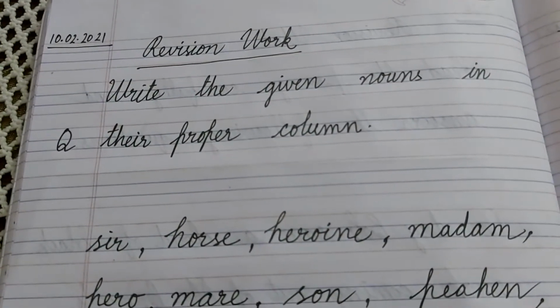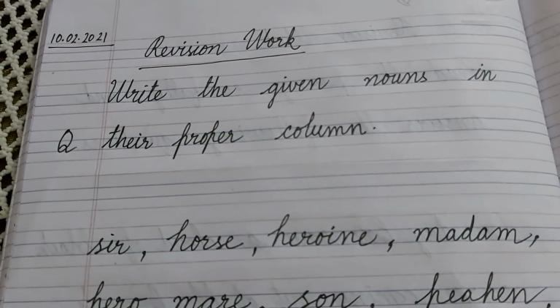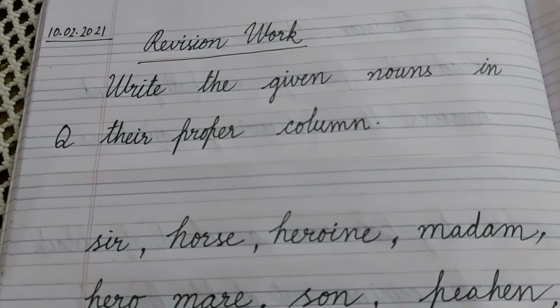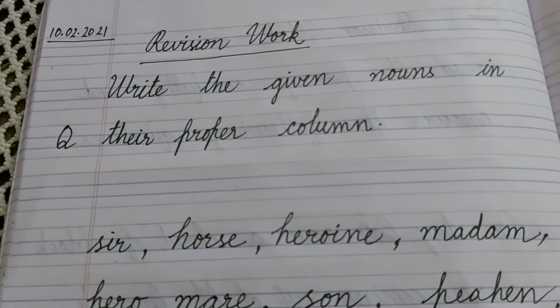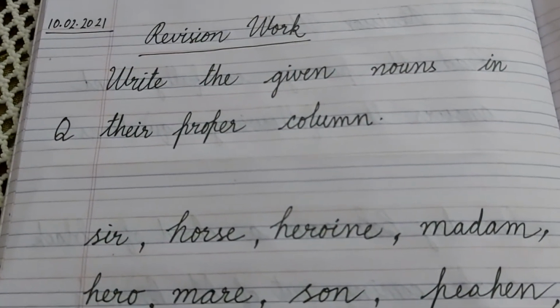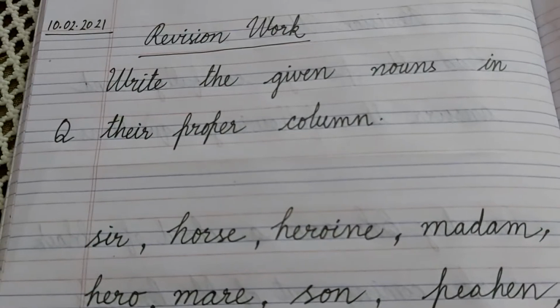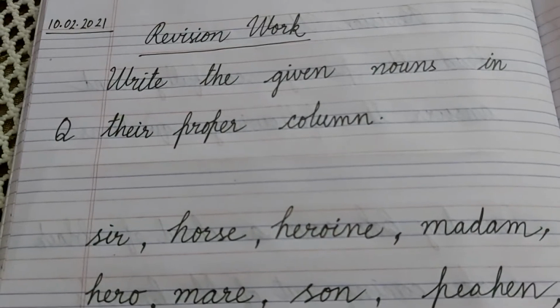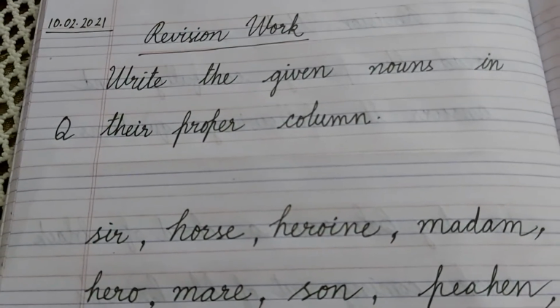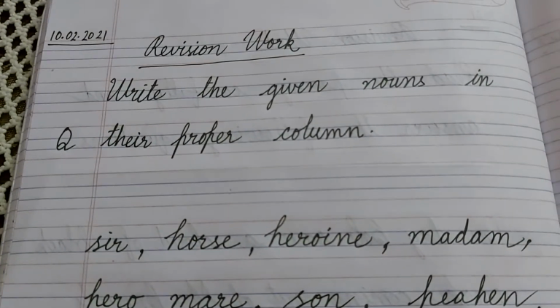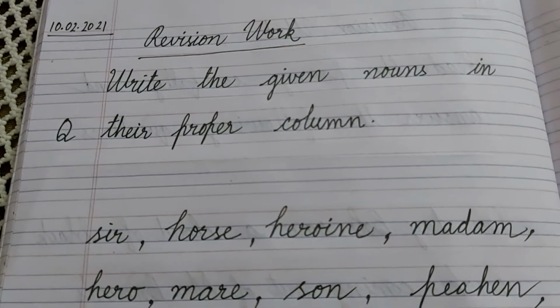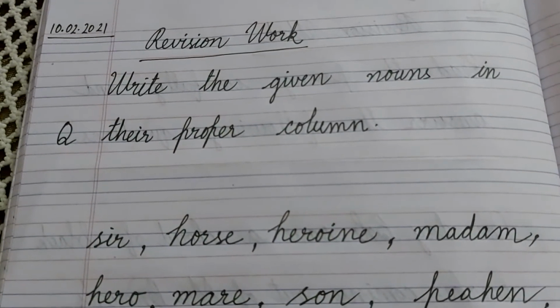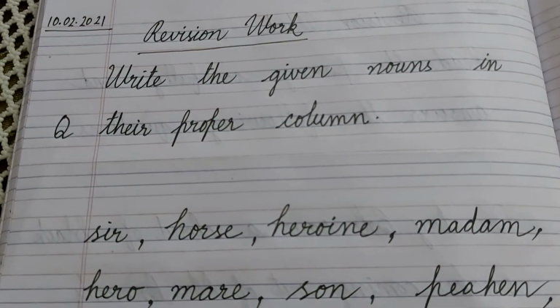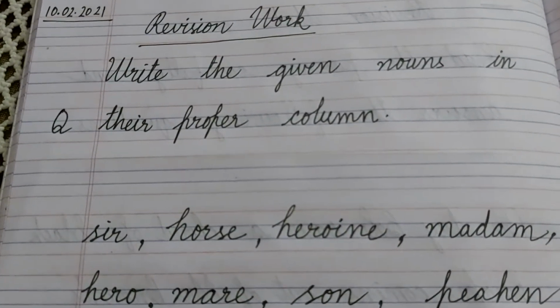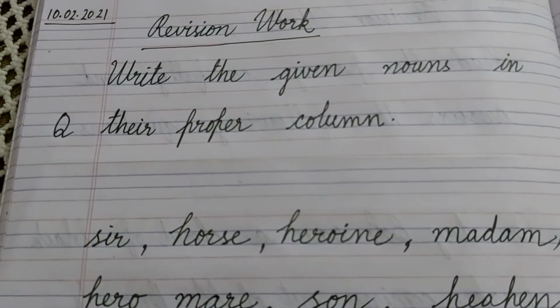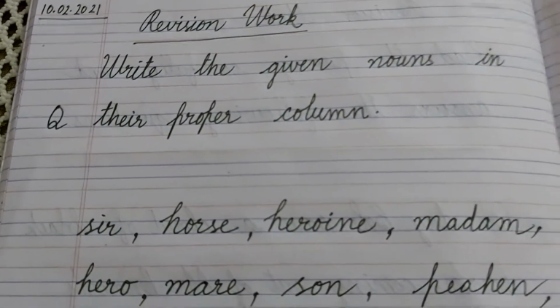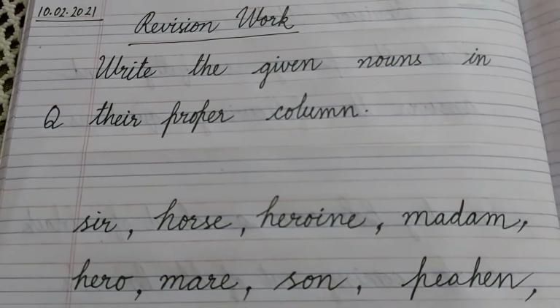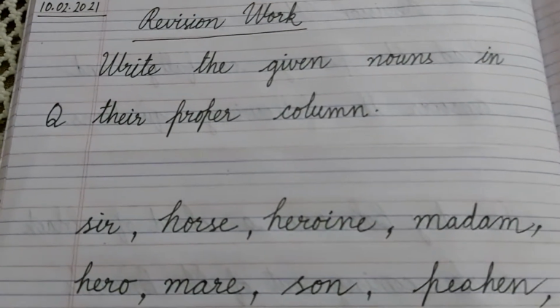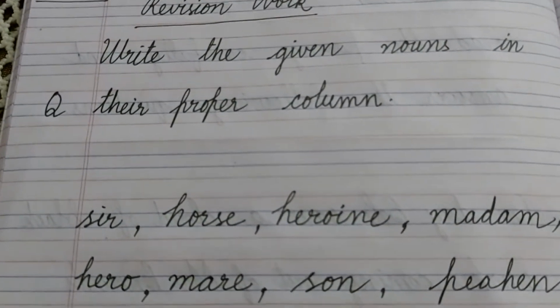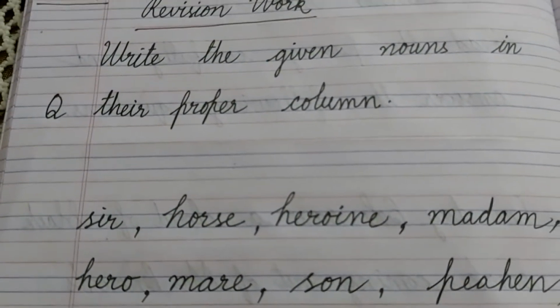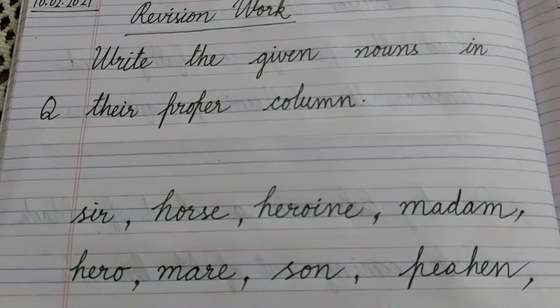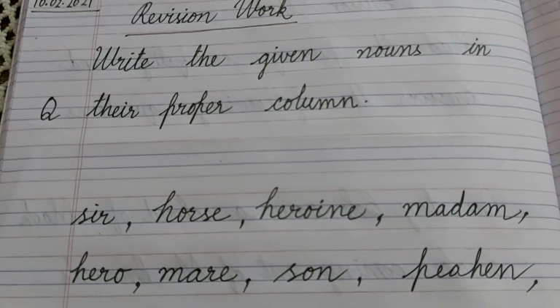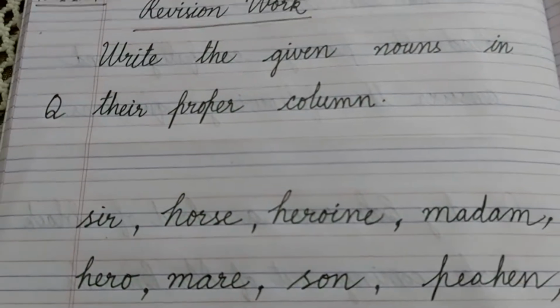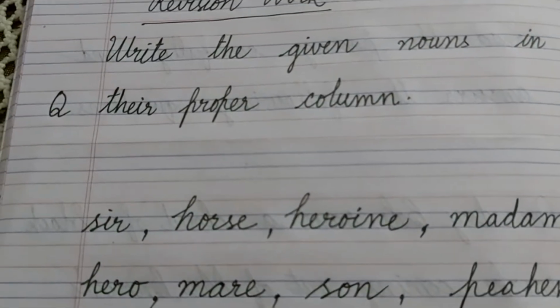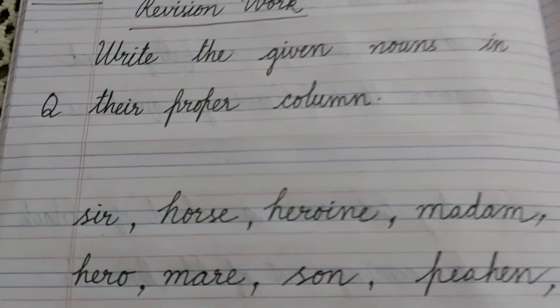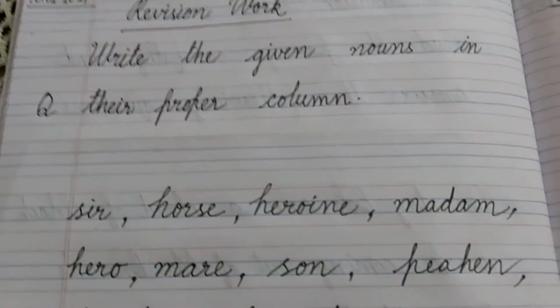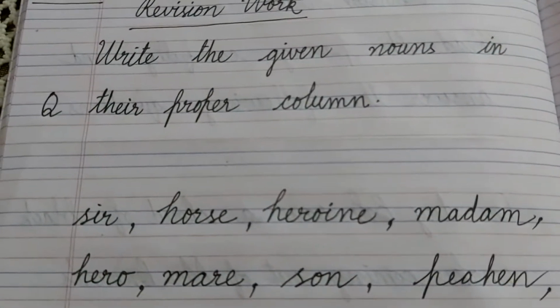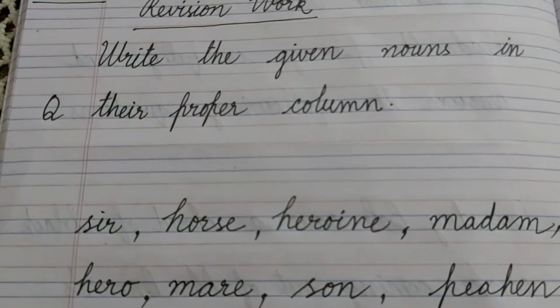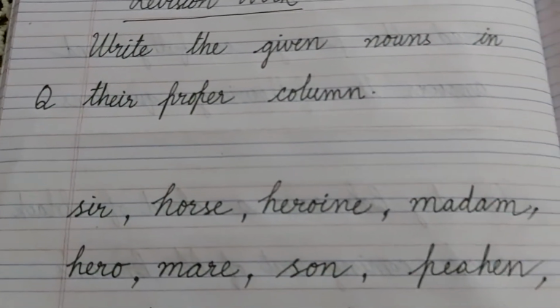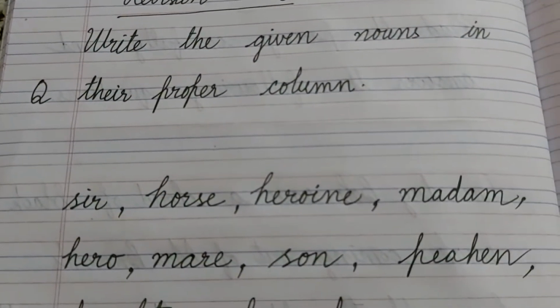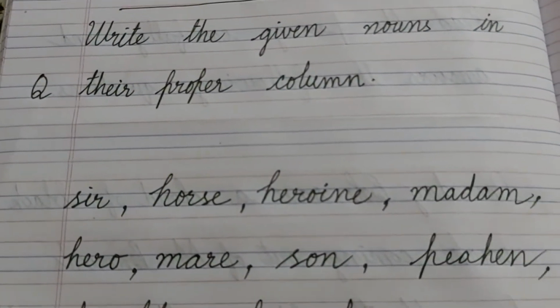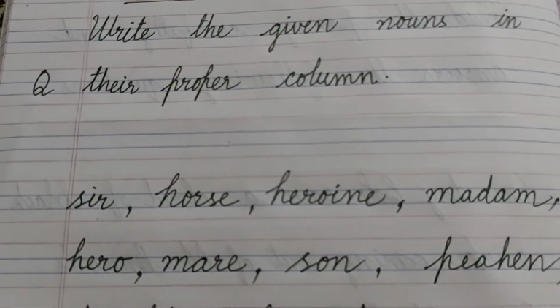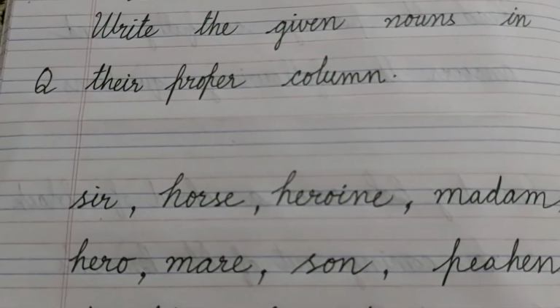Children, we have completed our syllabus and we have done some extra poems also which are not coming in exams, like One Little Kitten, A Kite, Merry Go Round, Flying Man.